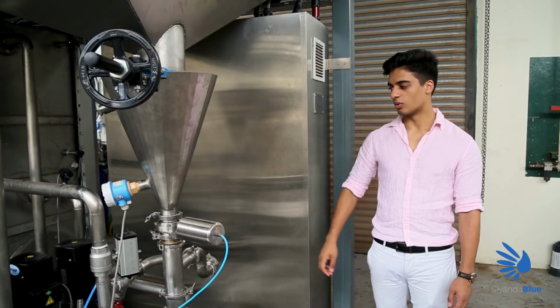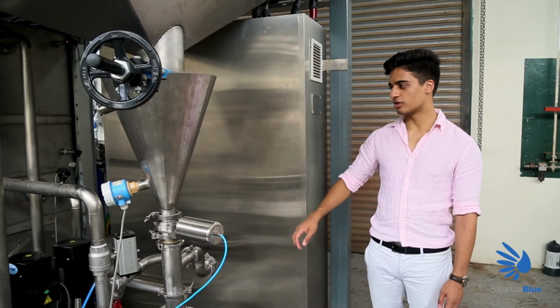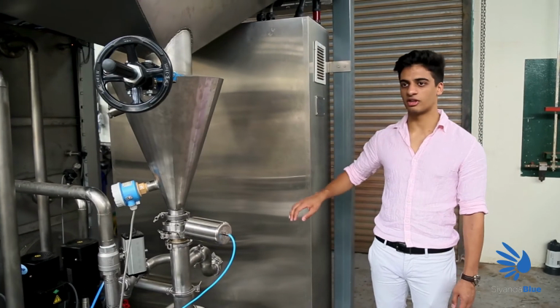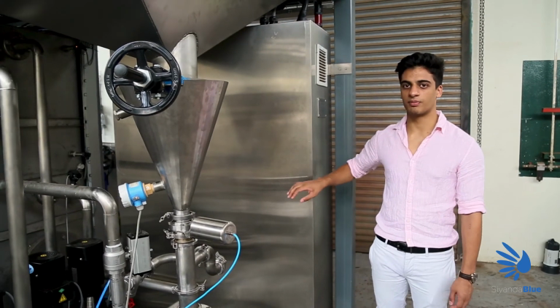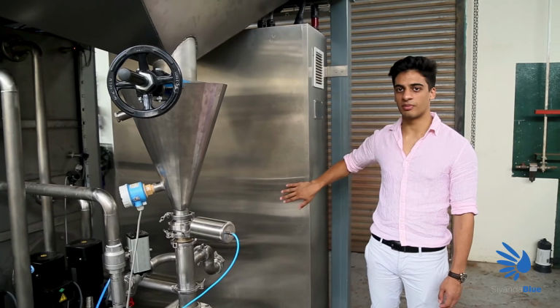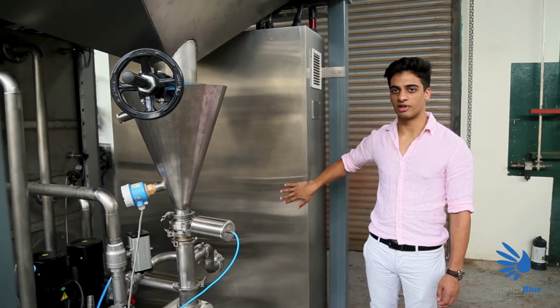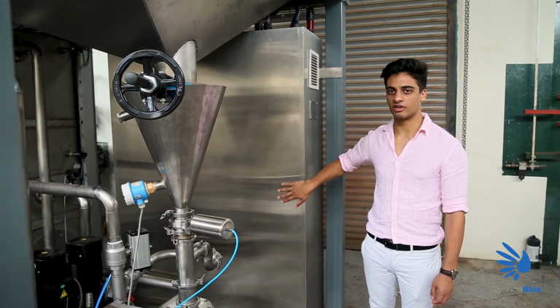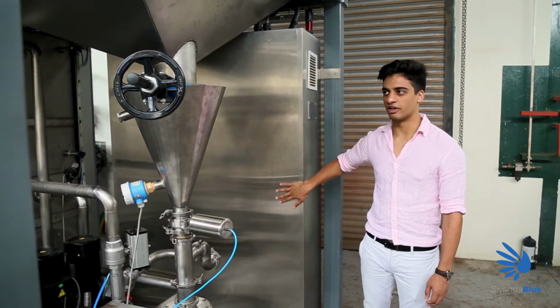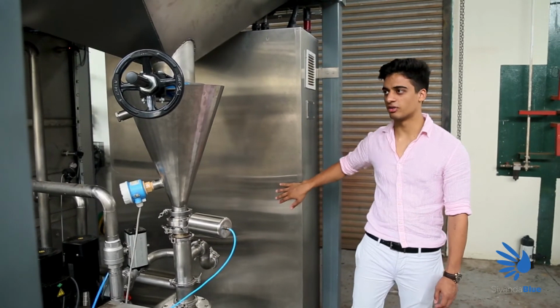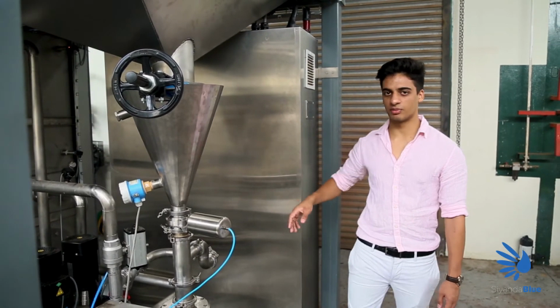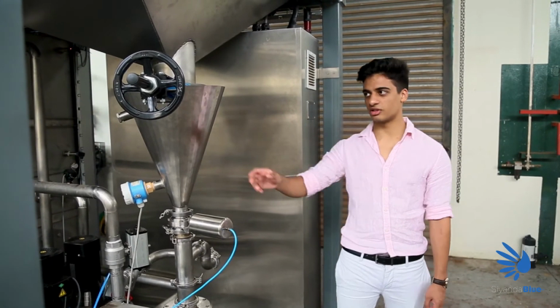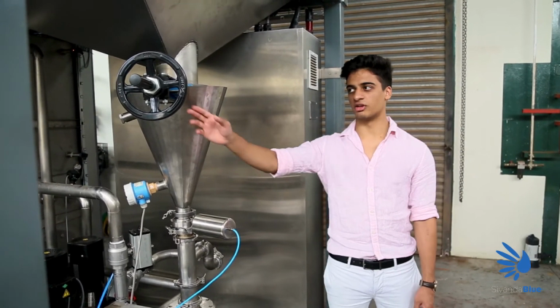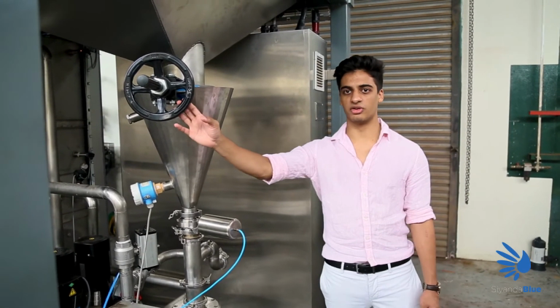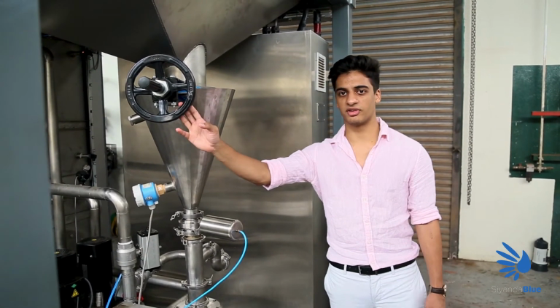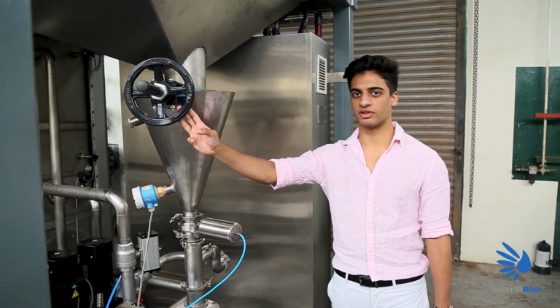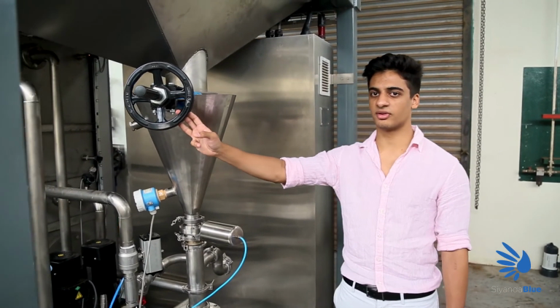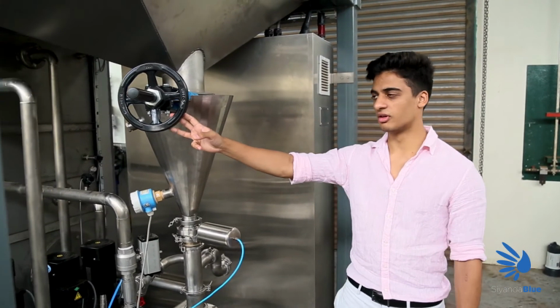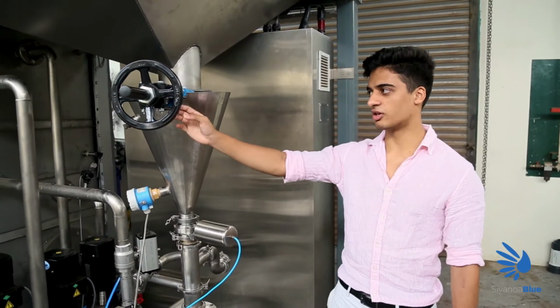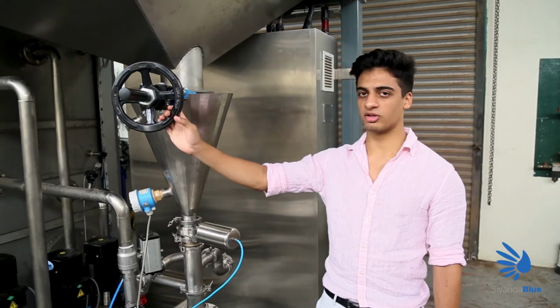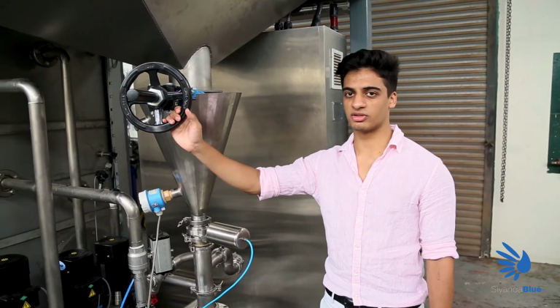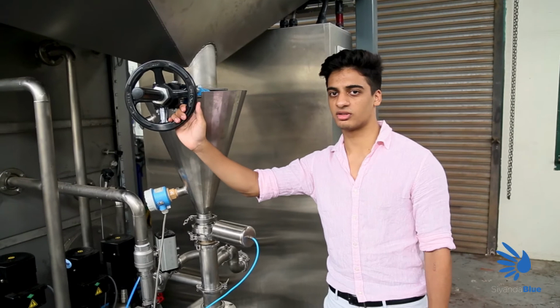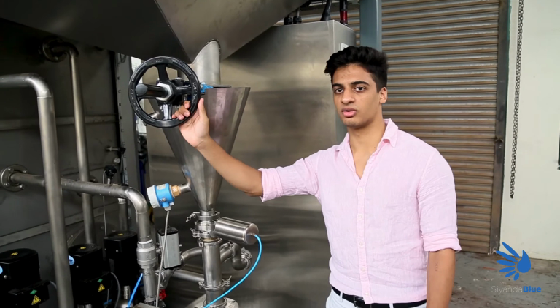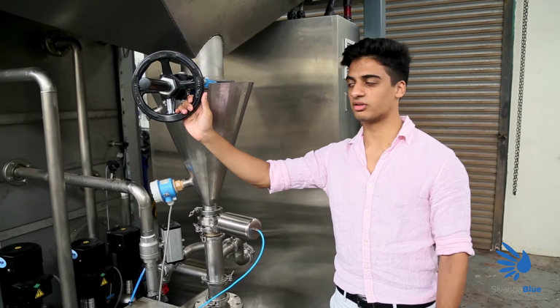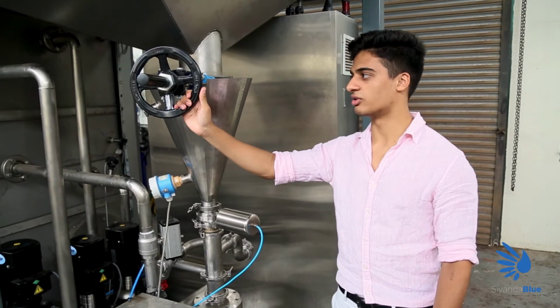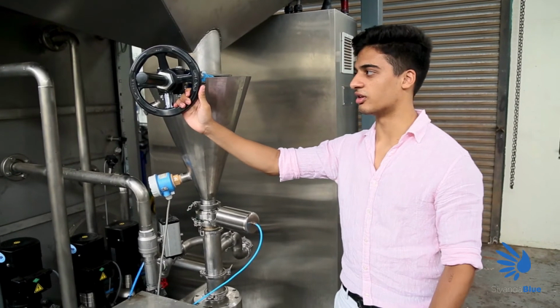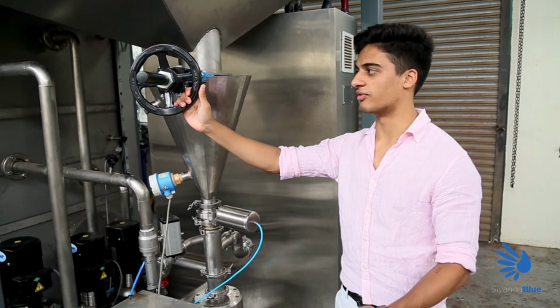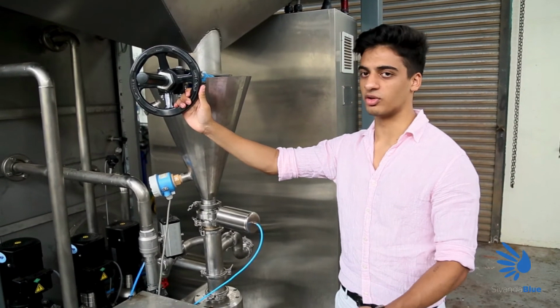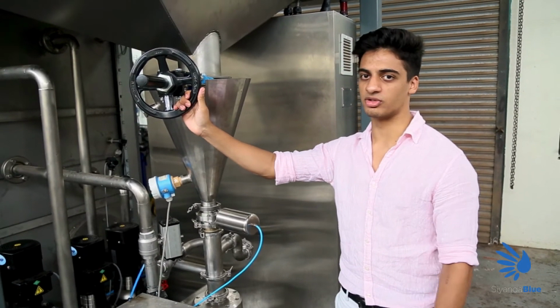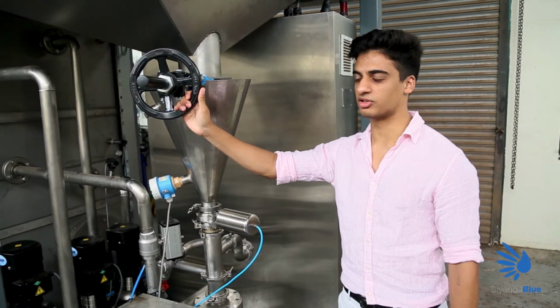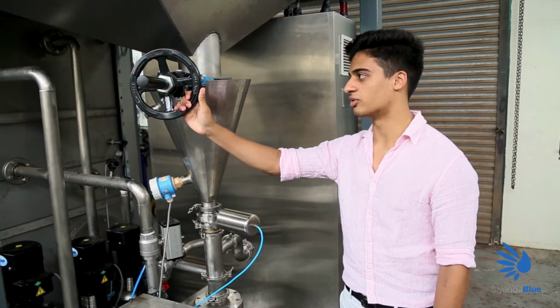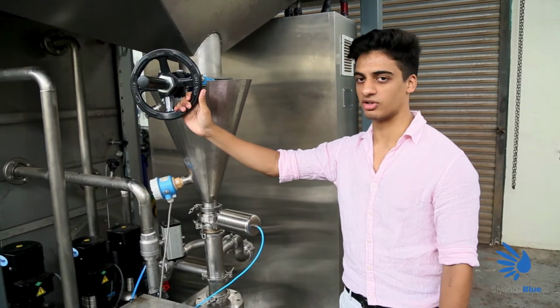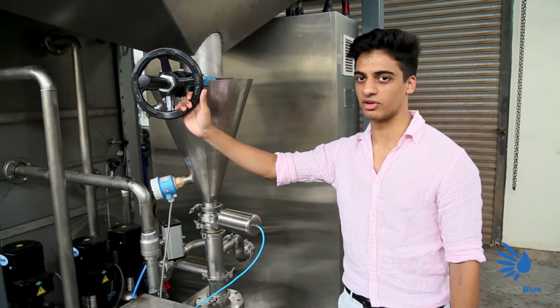Once you hear the pump and blender running, we then proceed to the urea feeder valve. This is a manual process, so take care not to let the valve open too much and allow too much urea to flow.